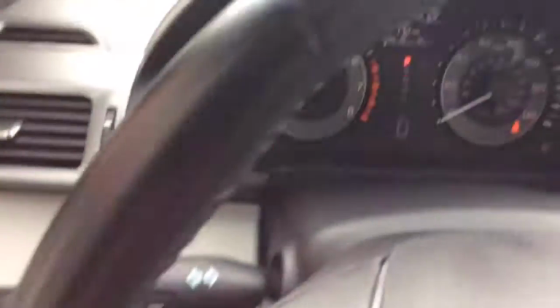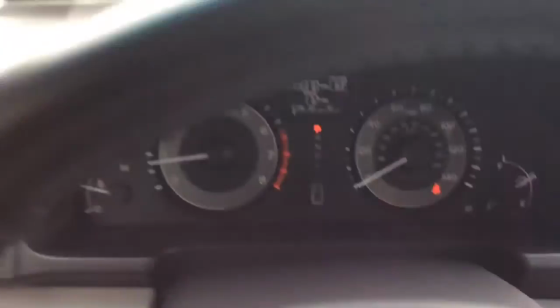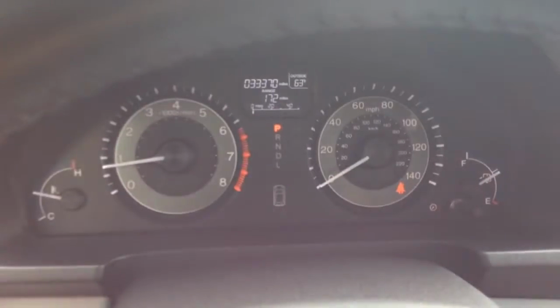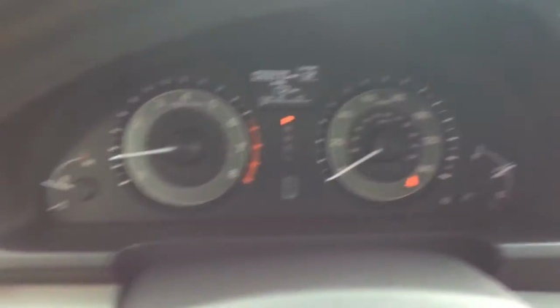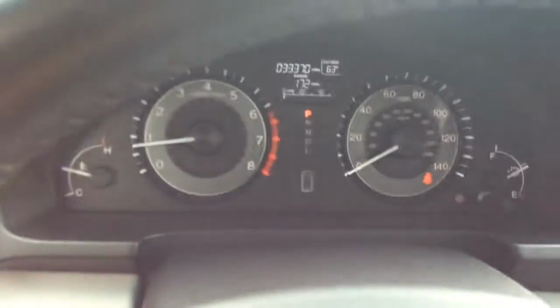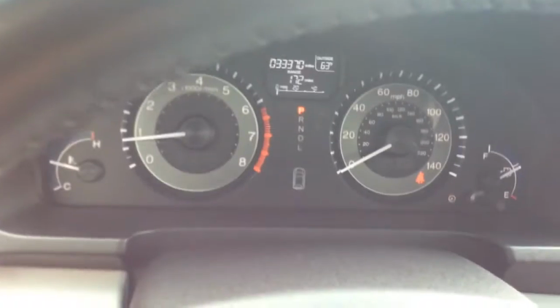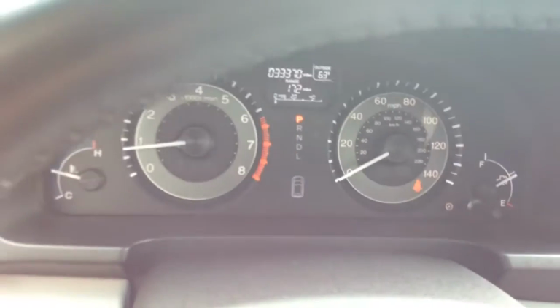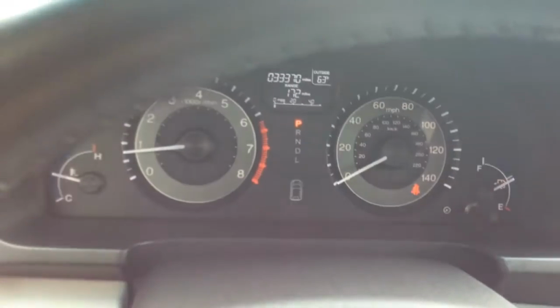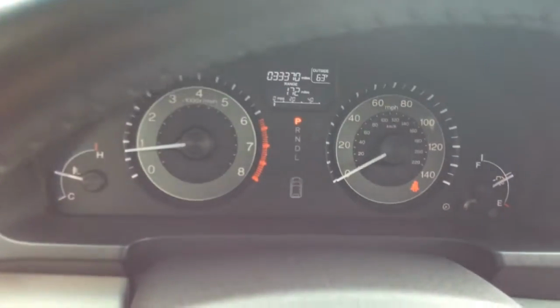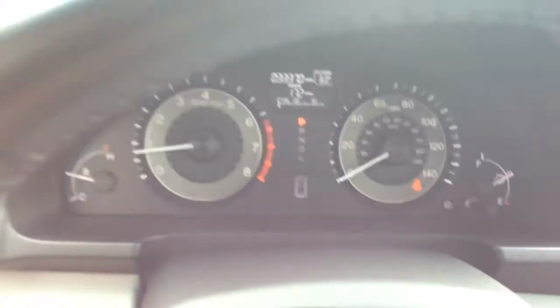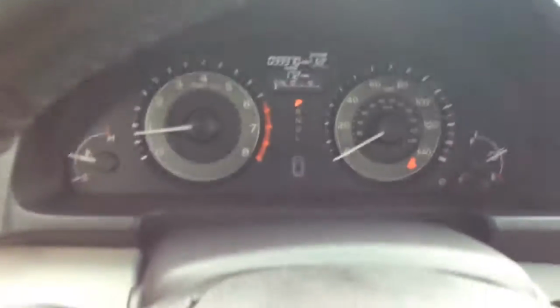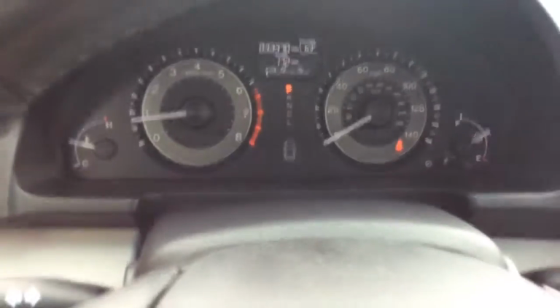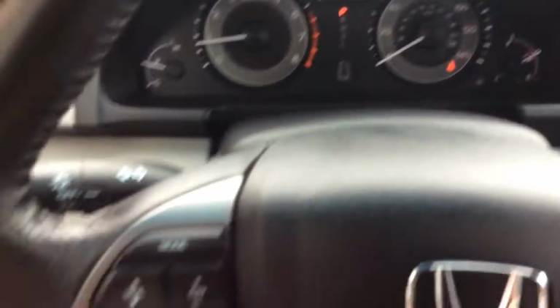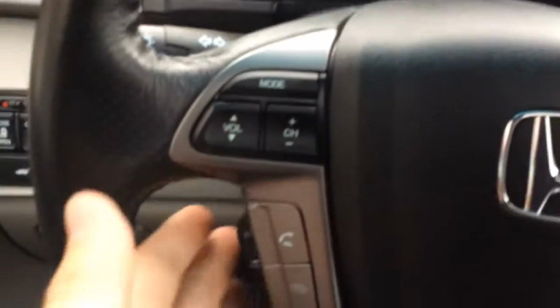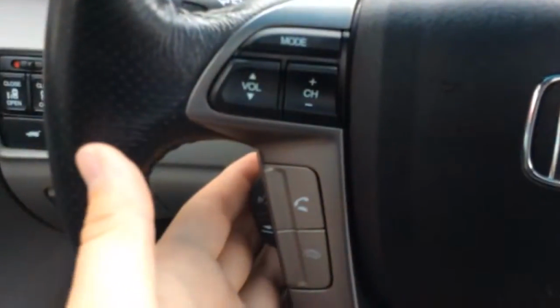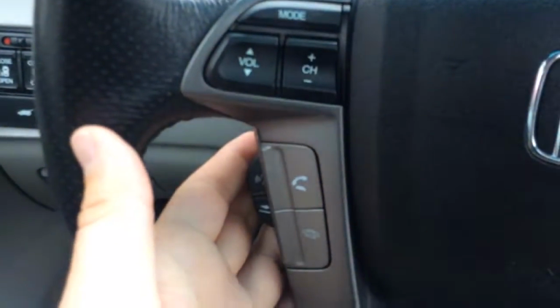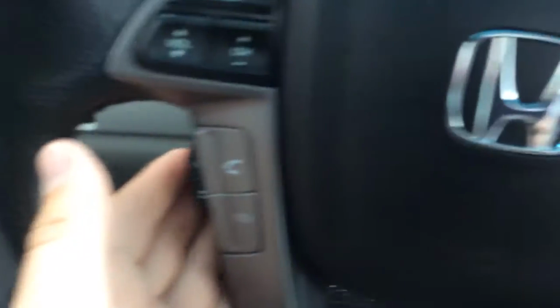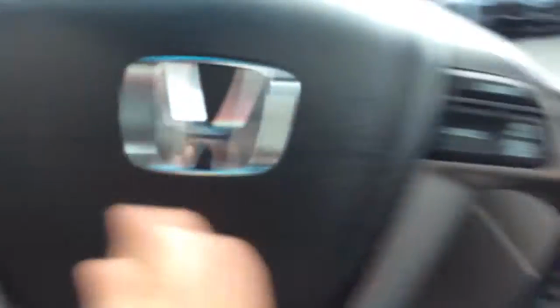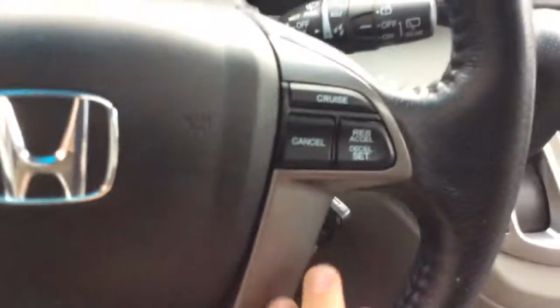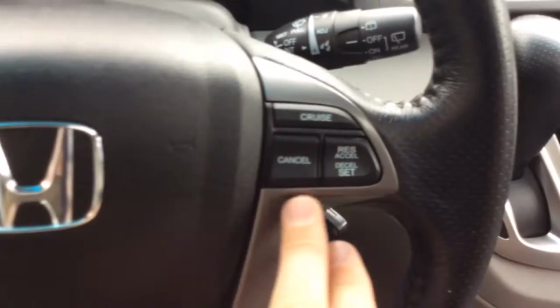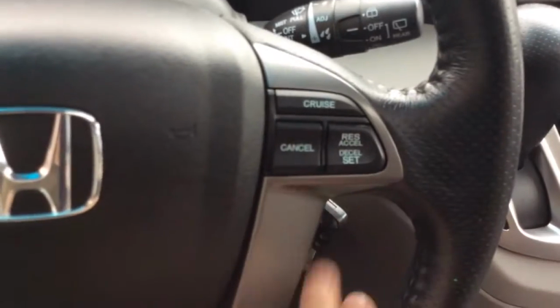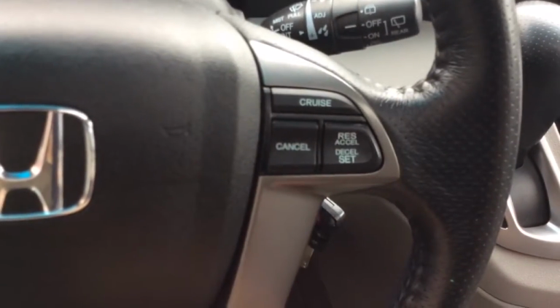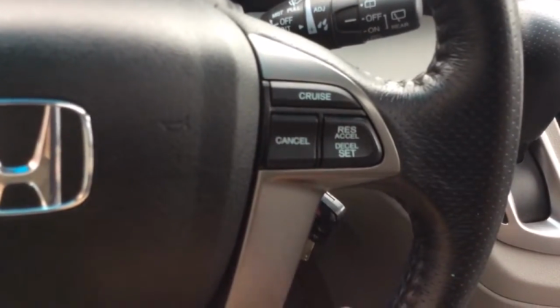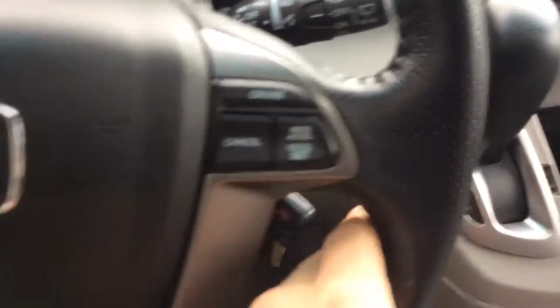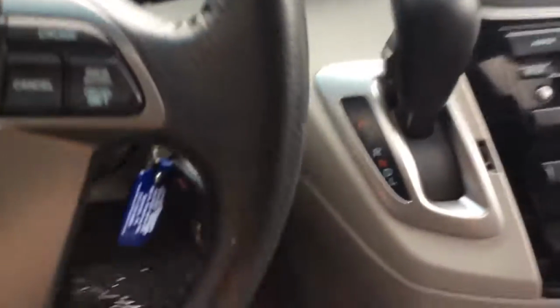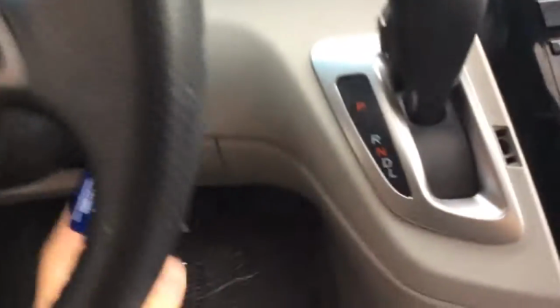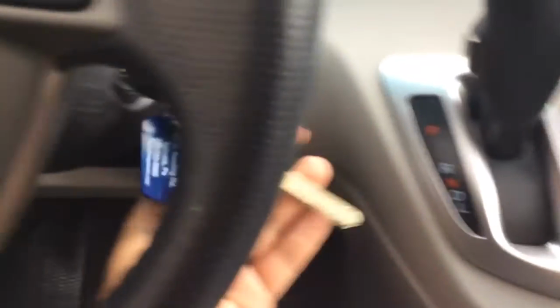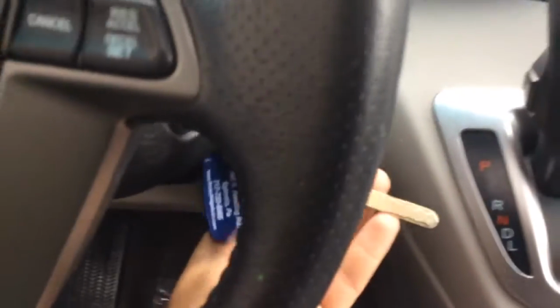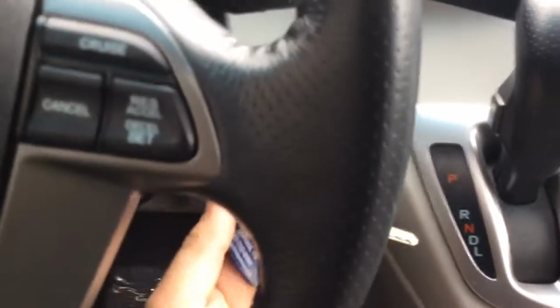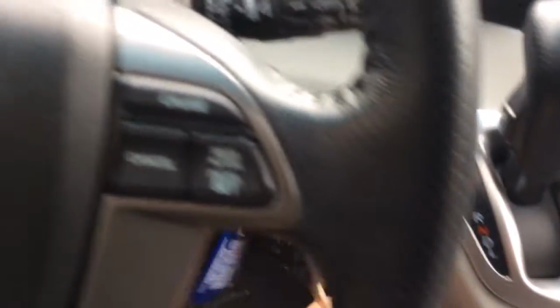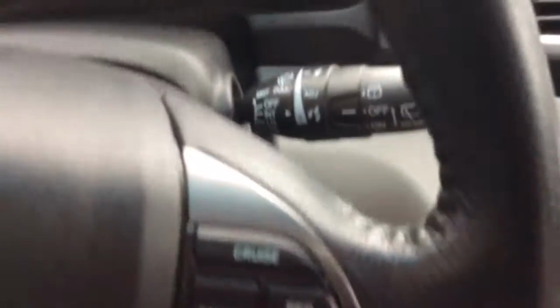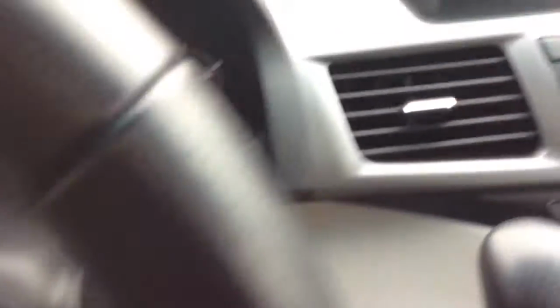It only has 33,000 miles on it, so nice low miles. You can see your digital info center there, controls for the radio and Bluetooth, and controls for your cruise control over here. You have two sets of keys — it looks like two remote head keys.